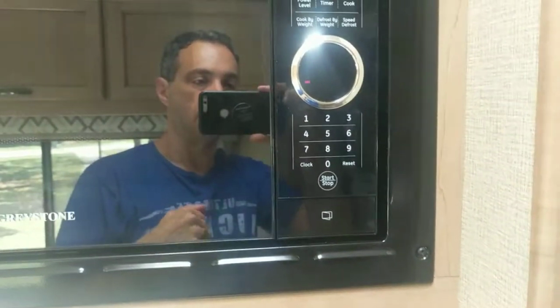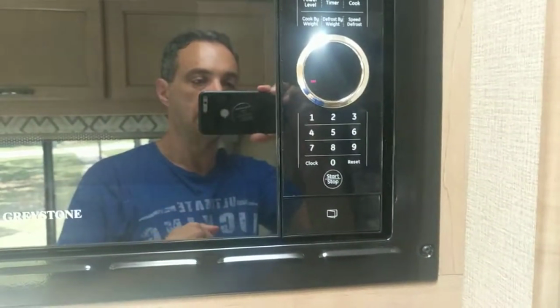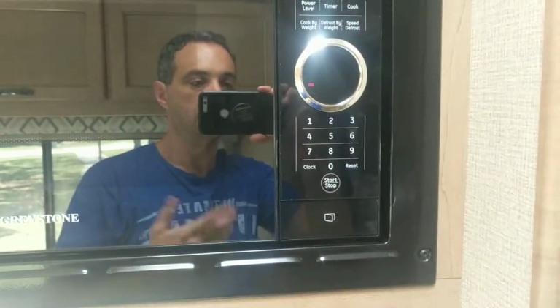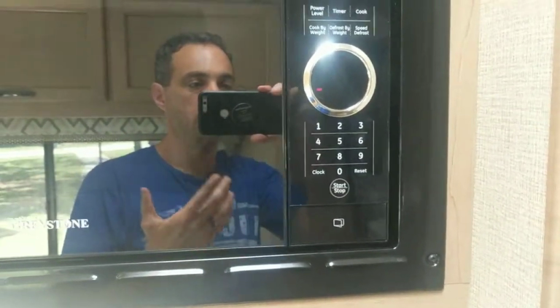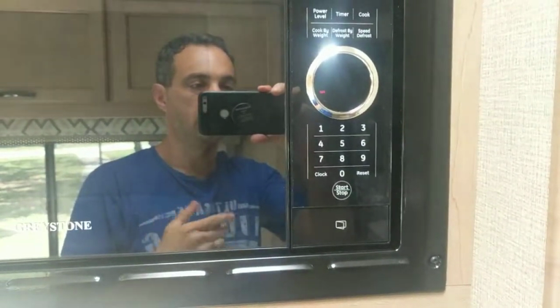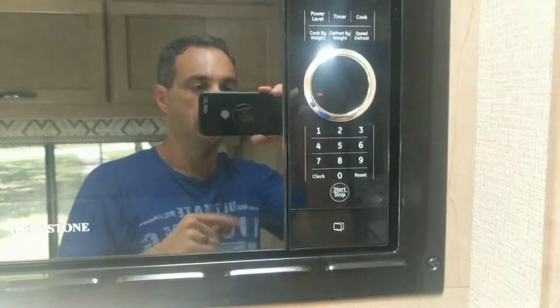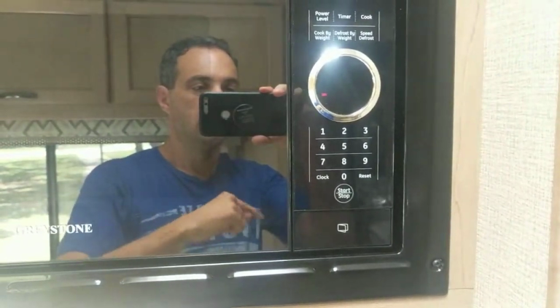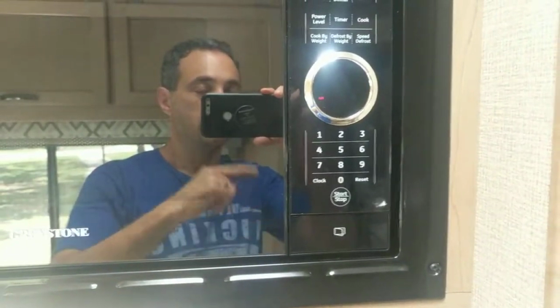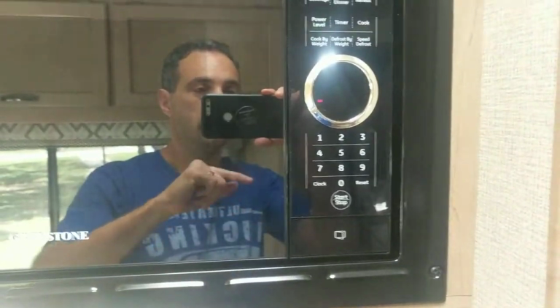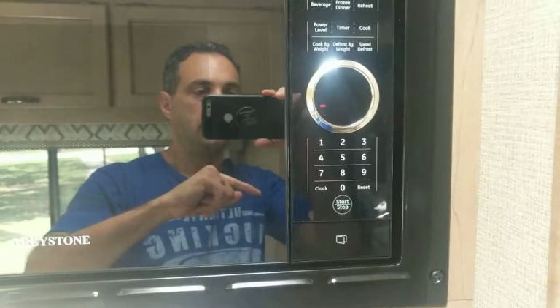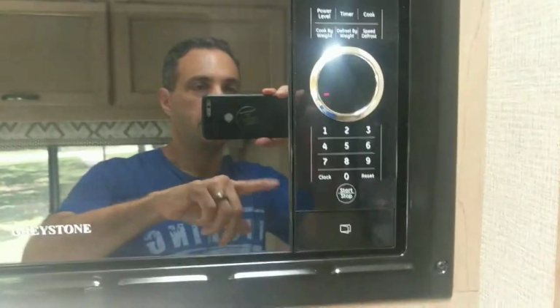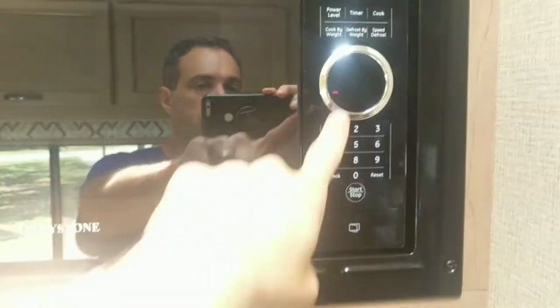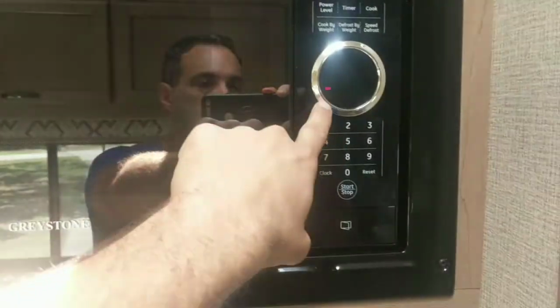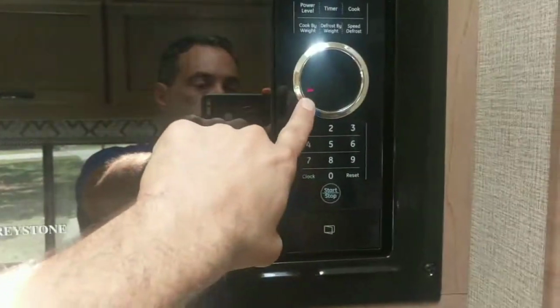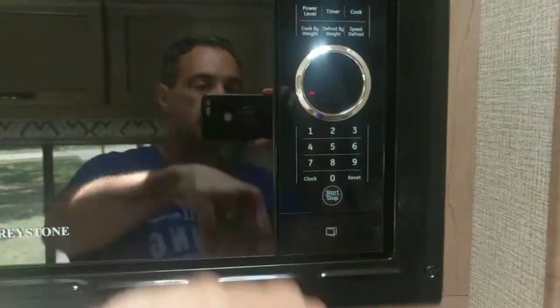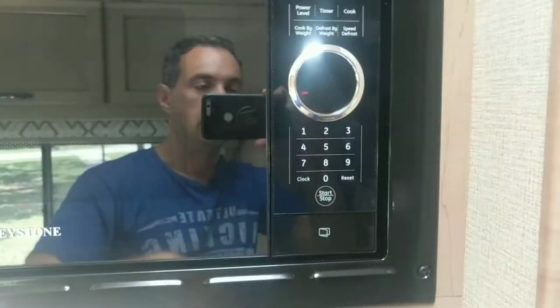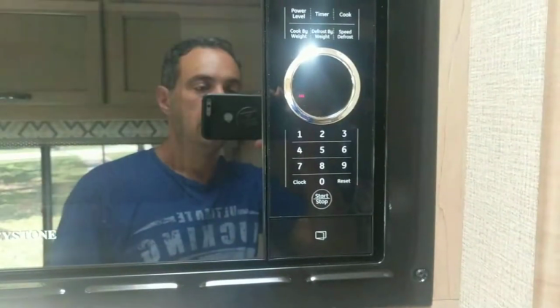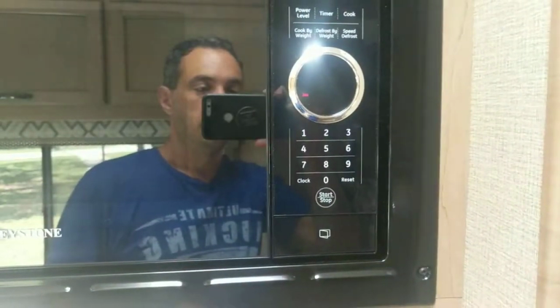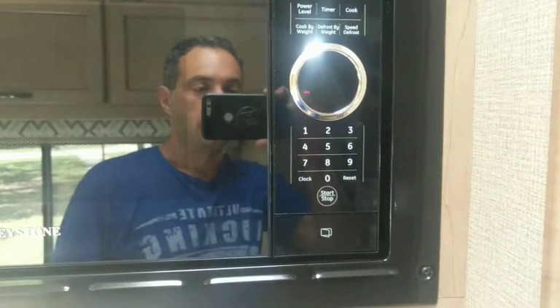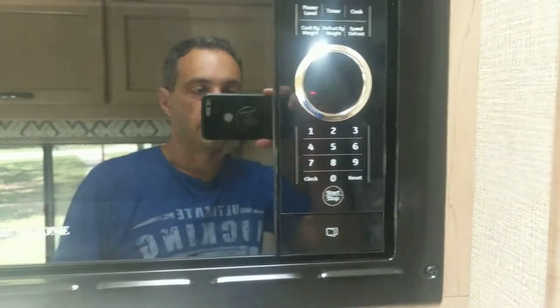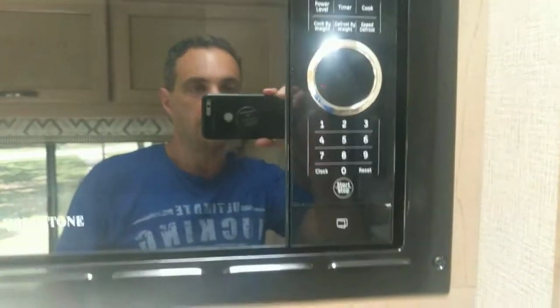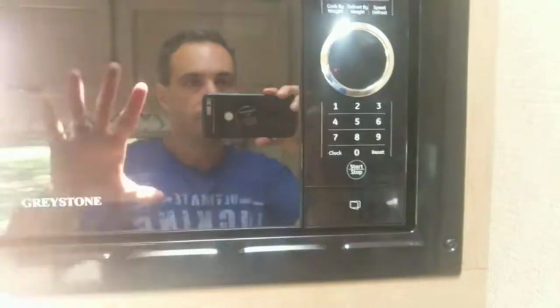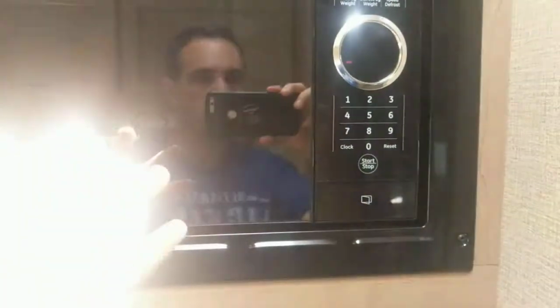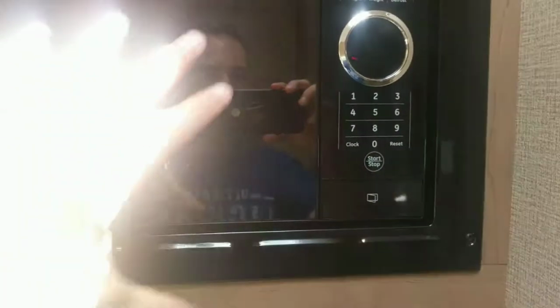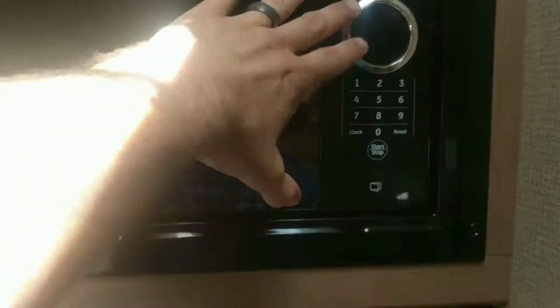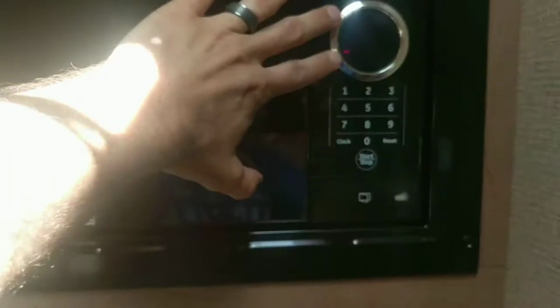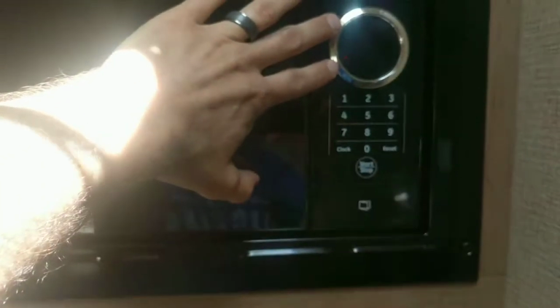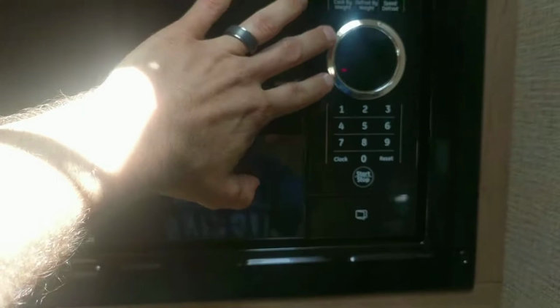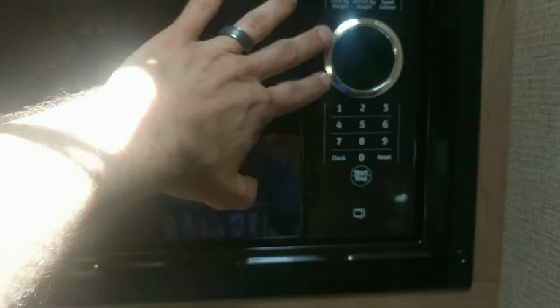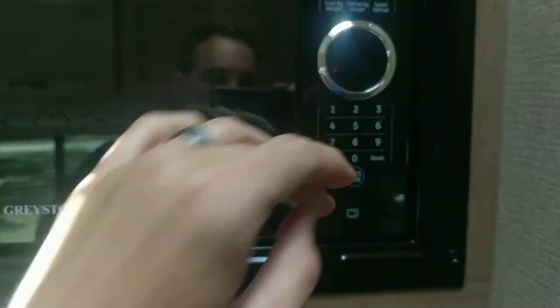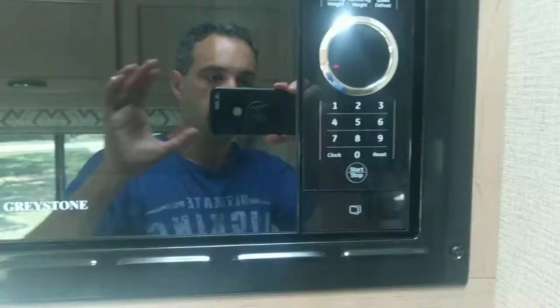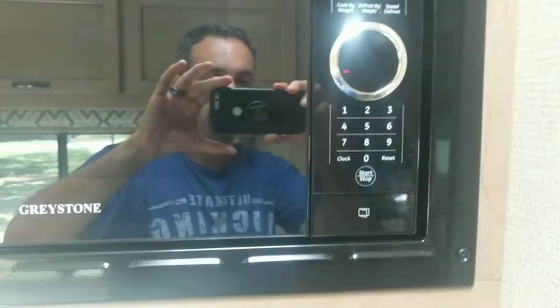We are plugged in right now, so it's showing that it's on. But if you're not plugged in, this will be black and you won't be able to use the microwave.